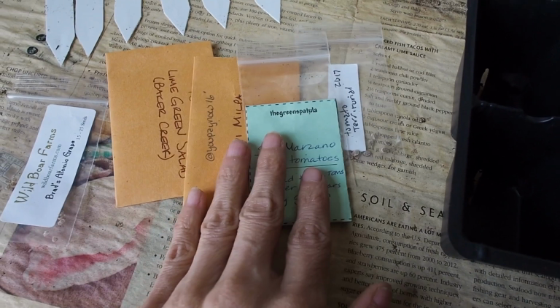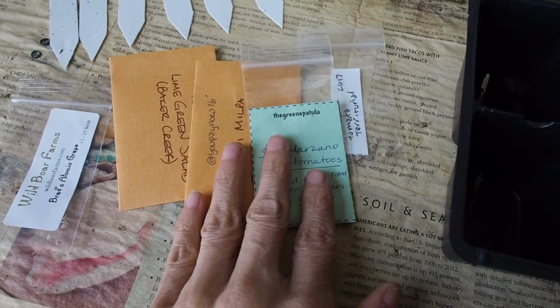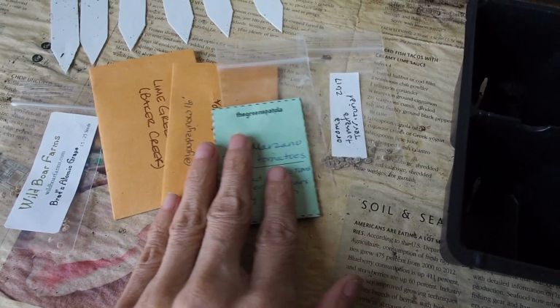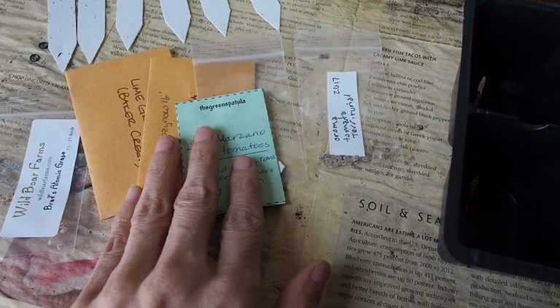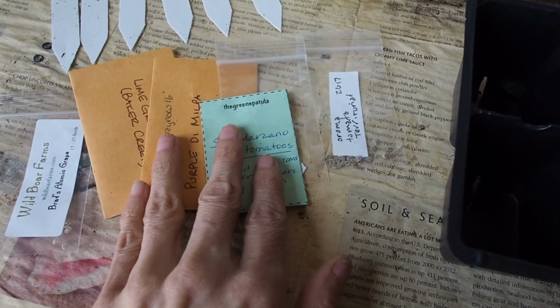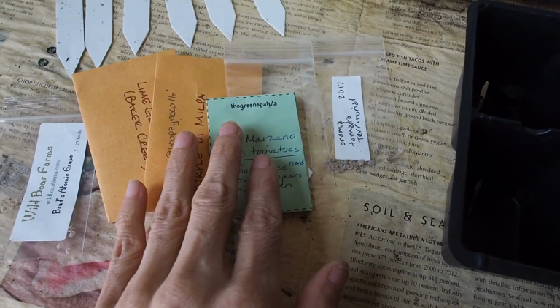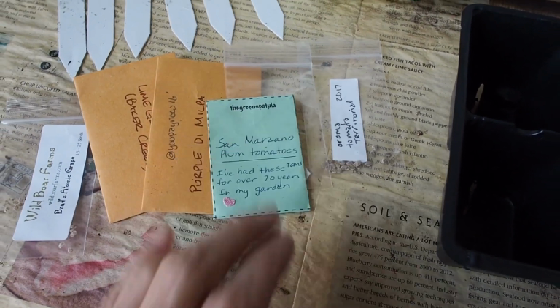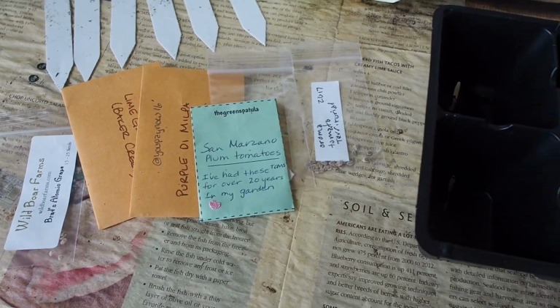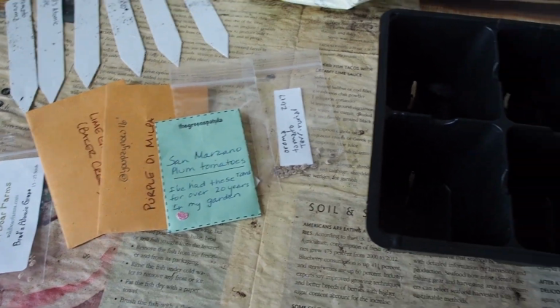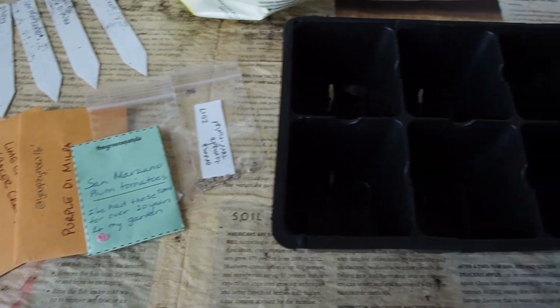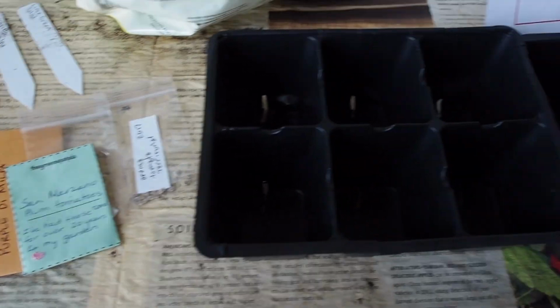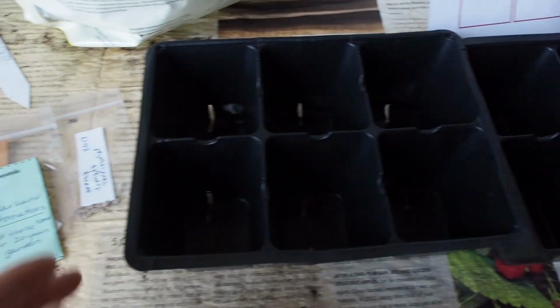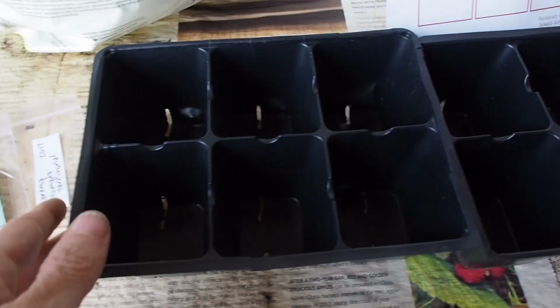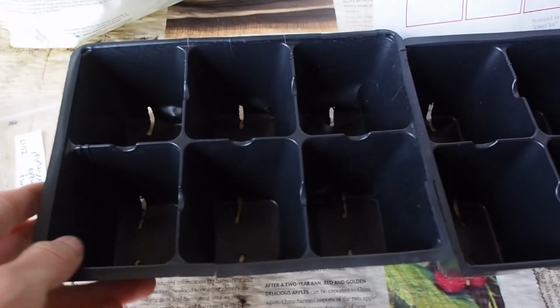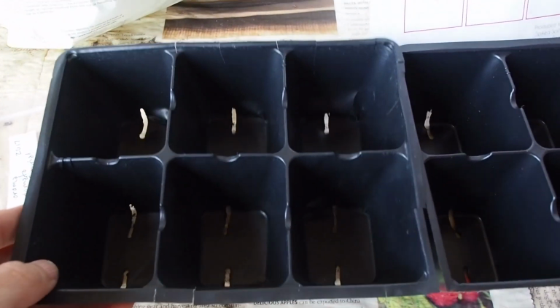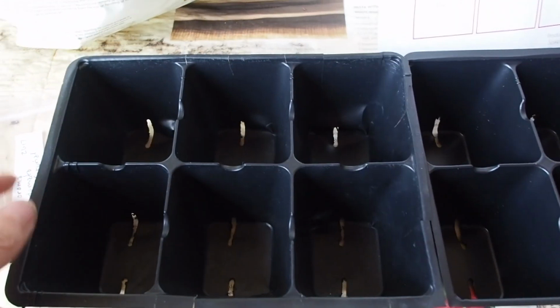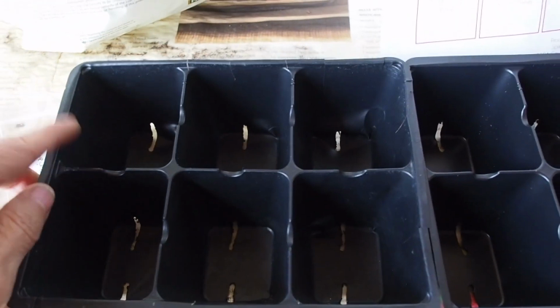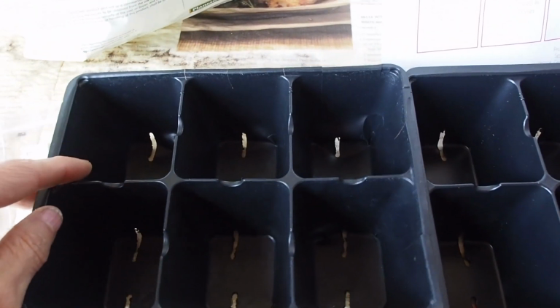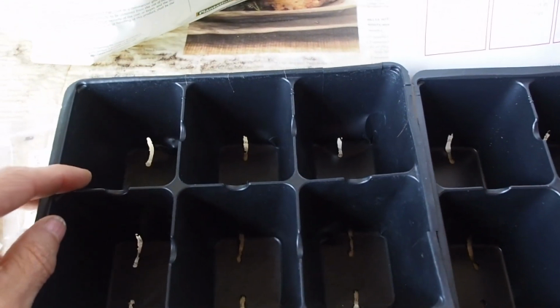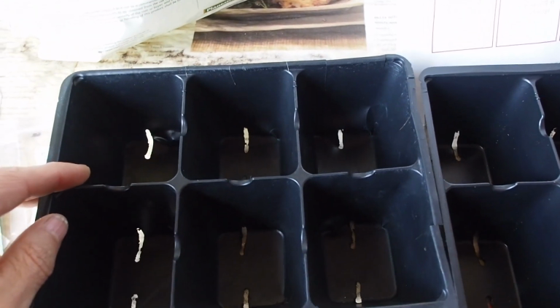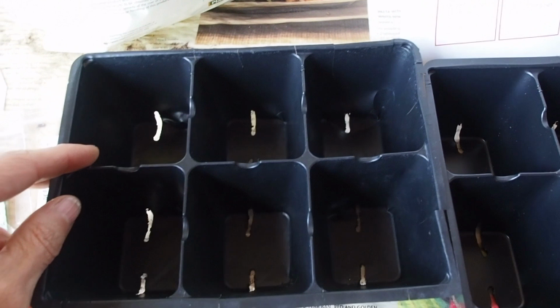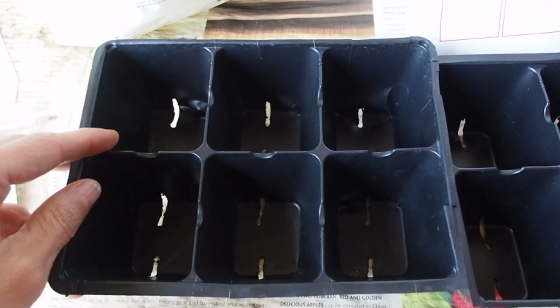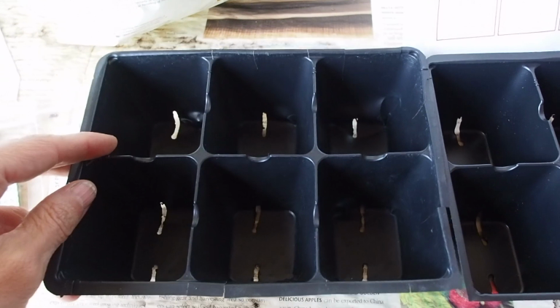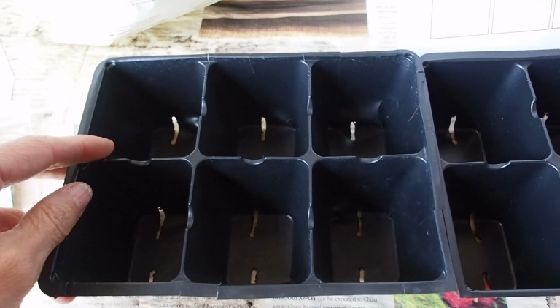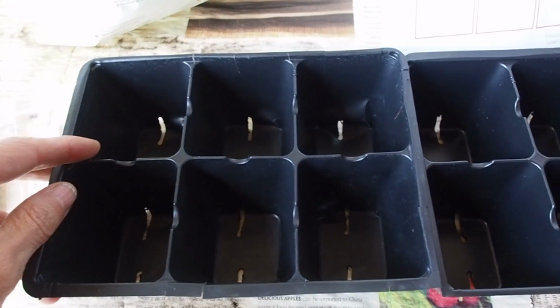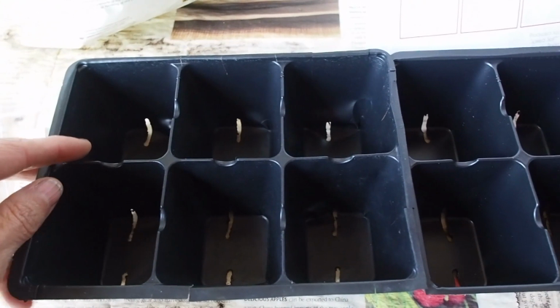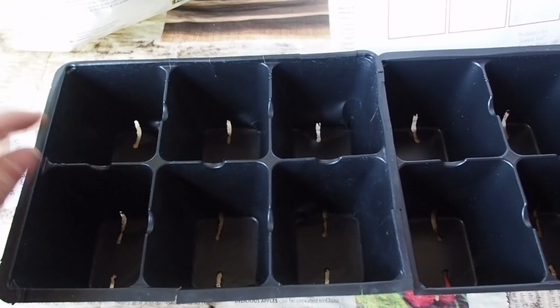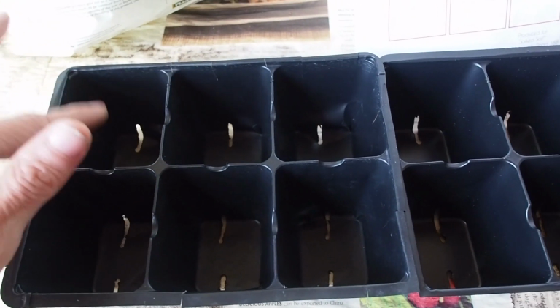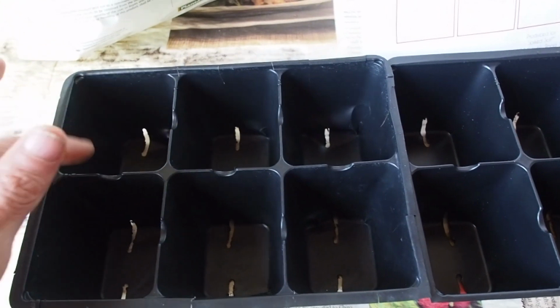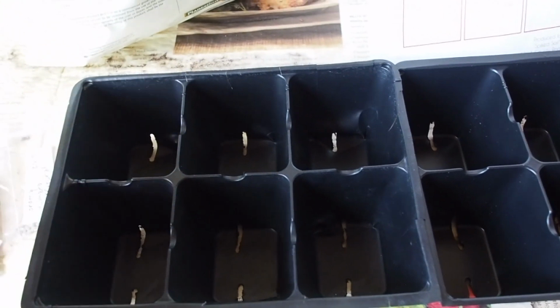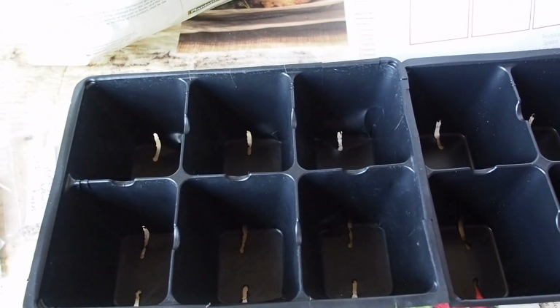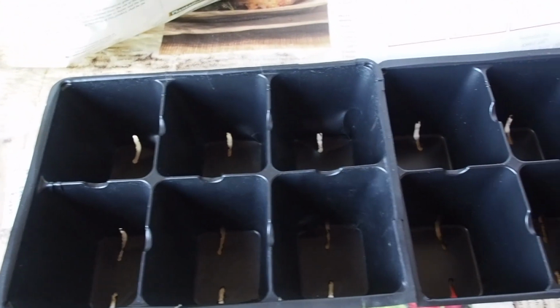We'll get those put into these six-packs. I'm going to put about three seeds in each cell of the six-pack.